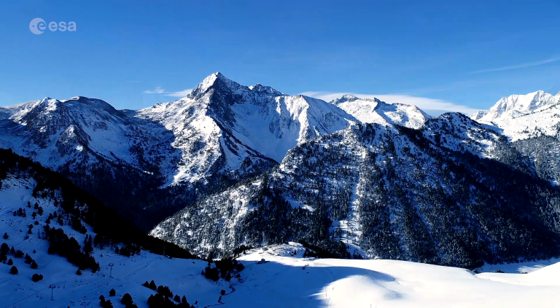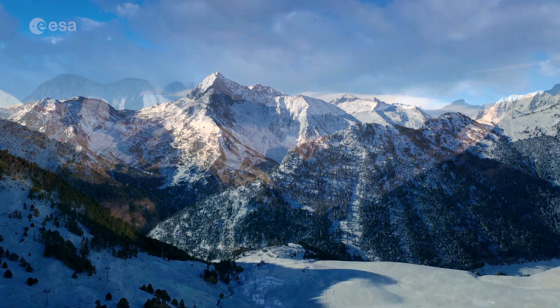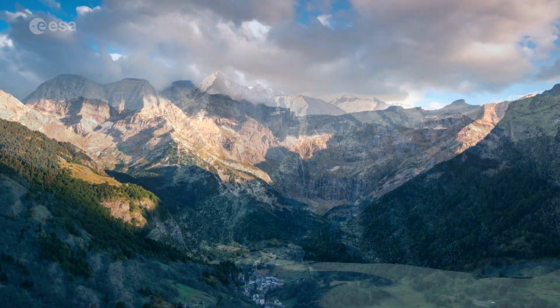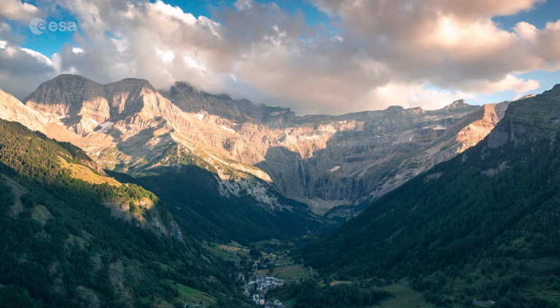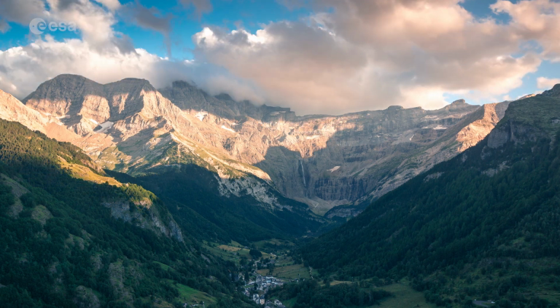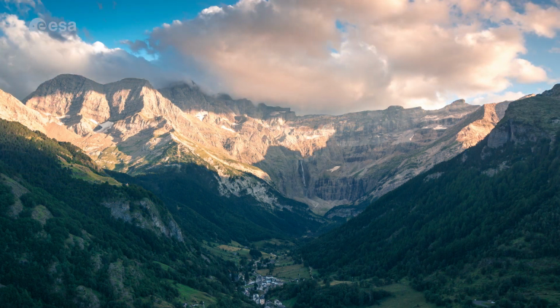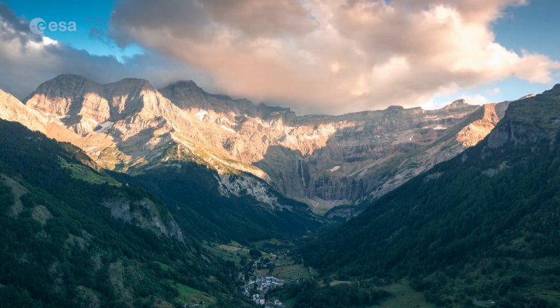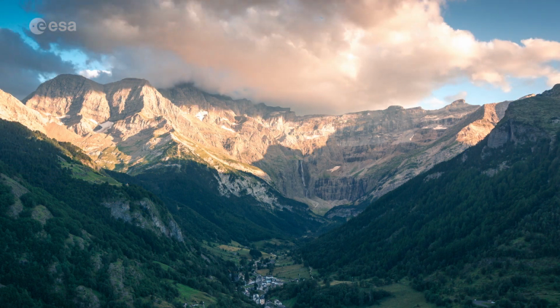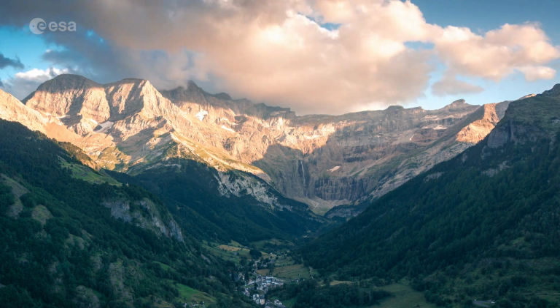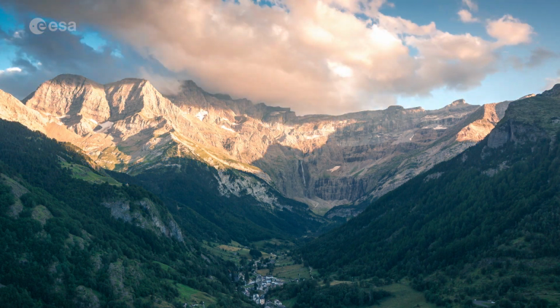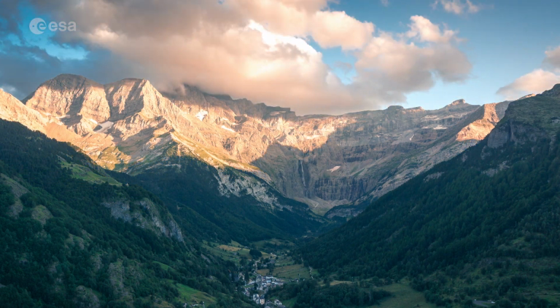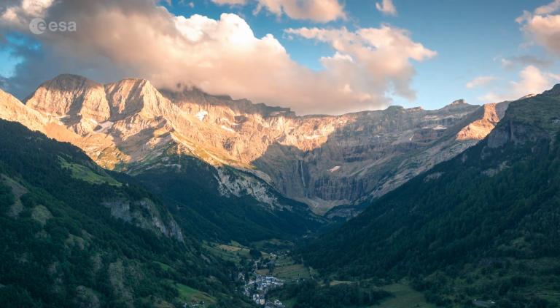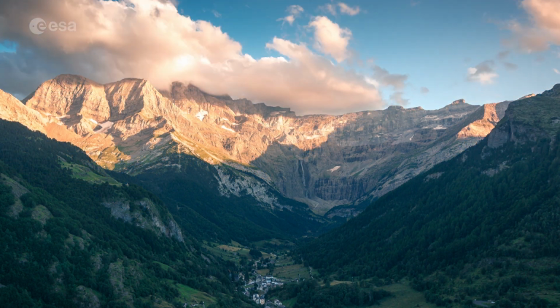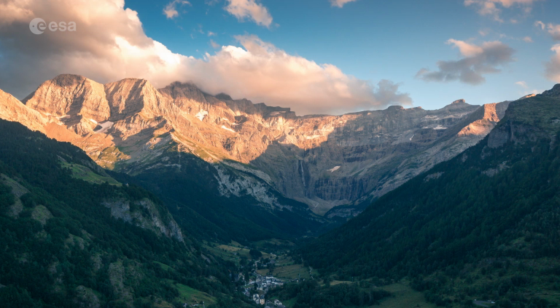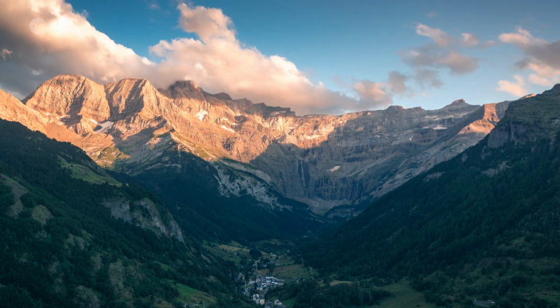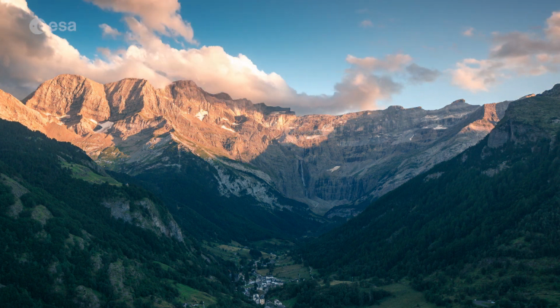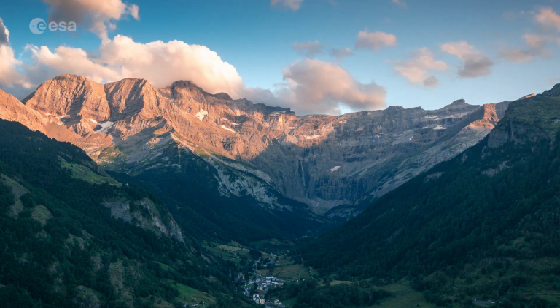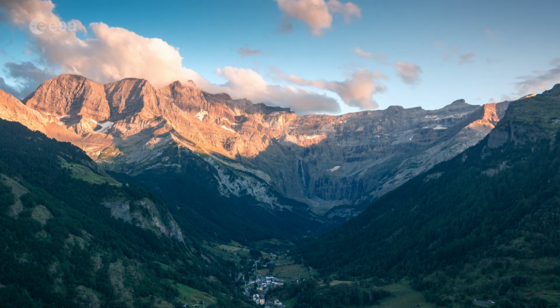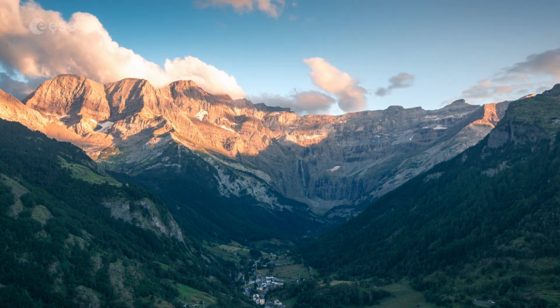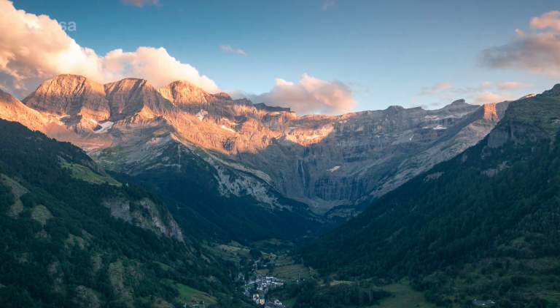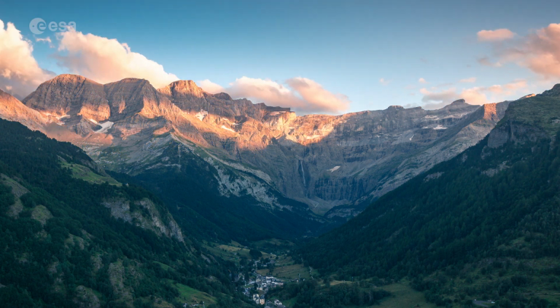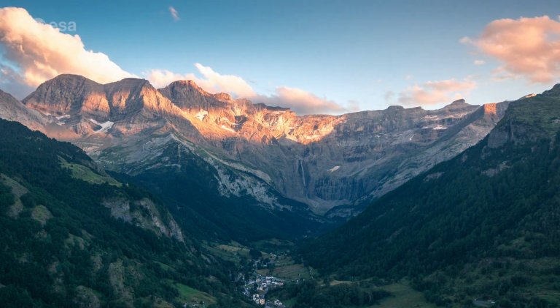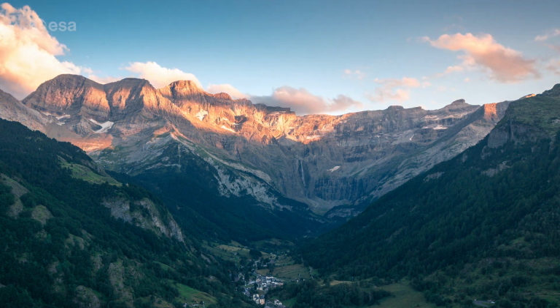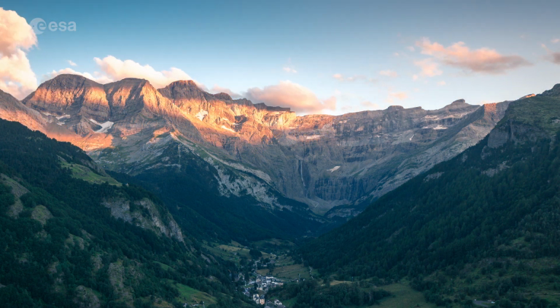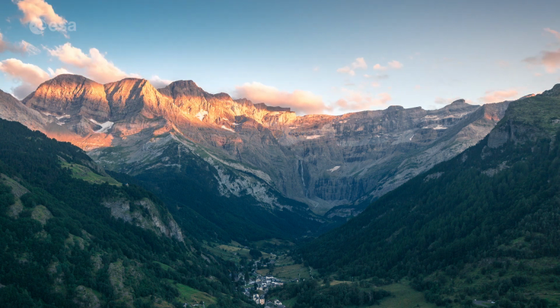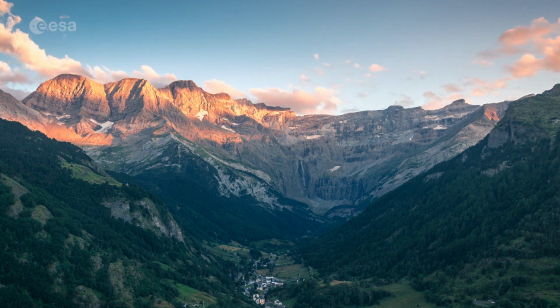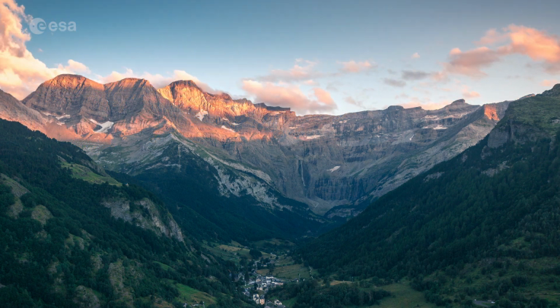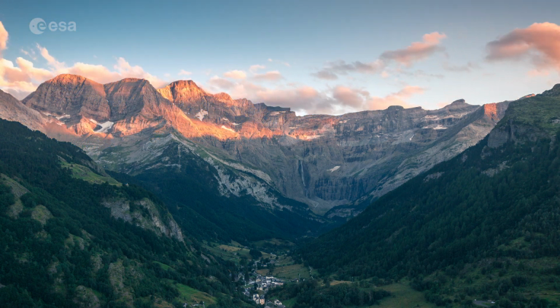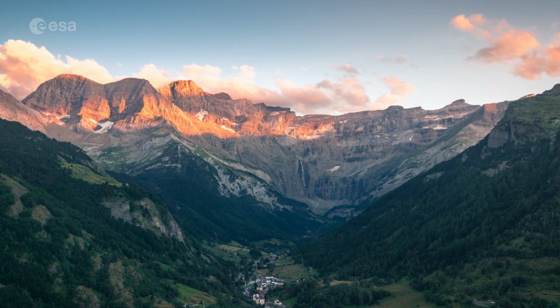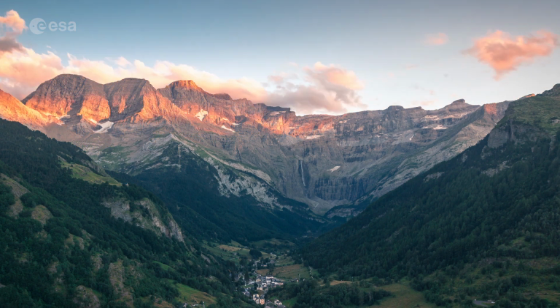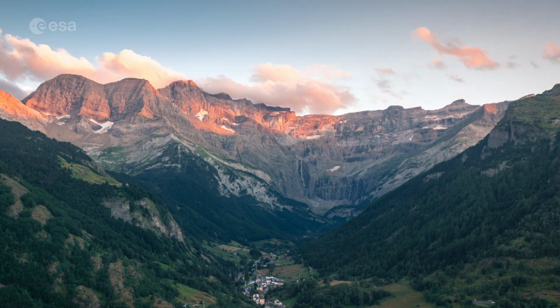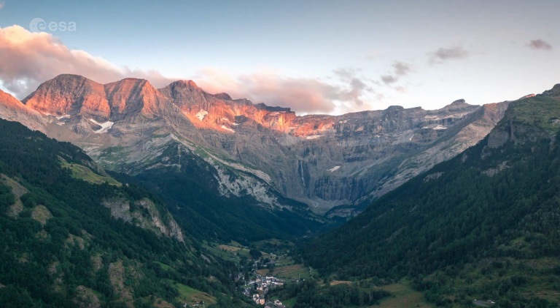The mountain range is also home to several small glaciers, as well as many mountain lakes and some of the highest waterfalls in Europe. This includes Gavarnie Falls, which at 422 metres is France's highest waterfall.